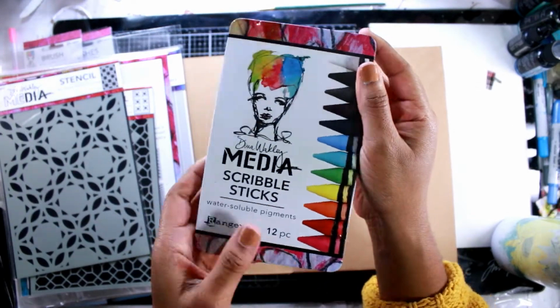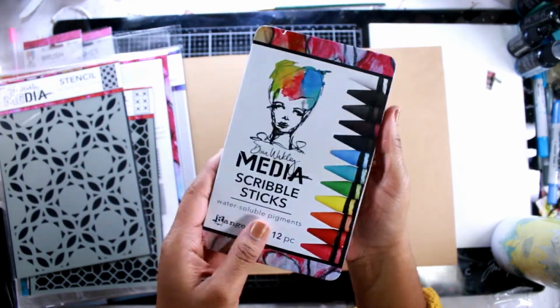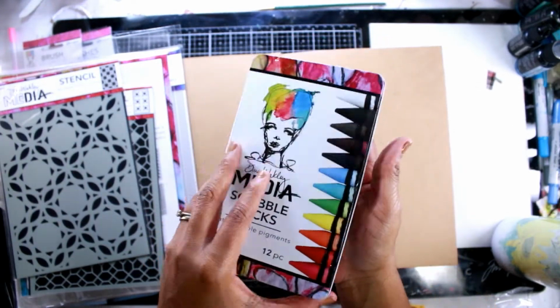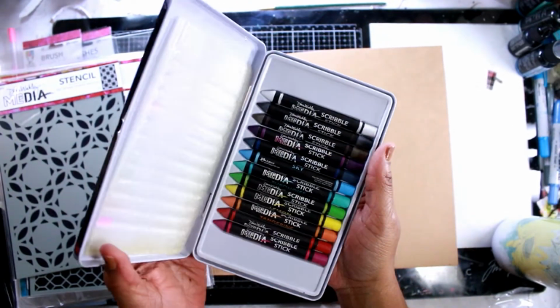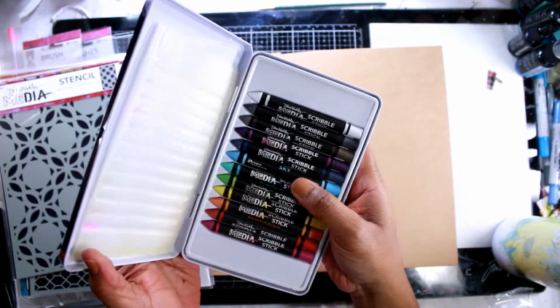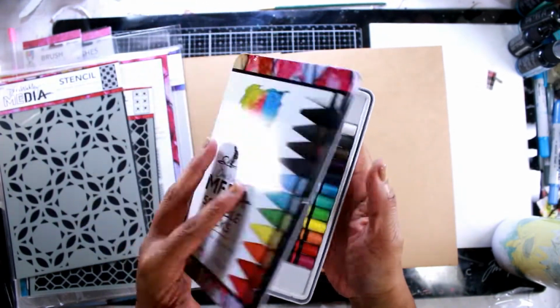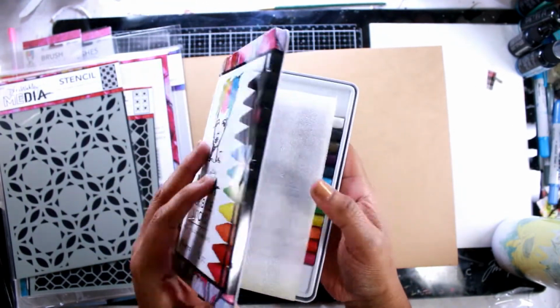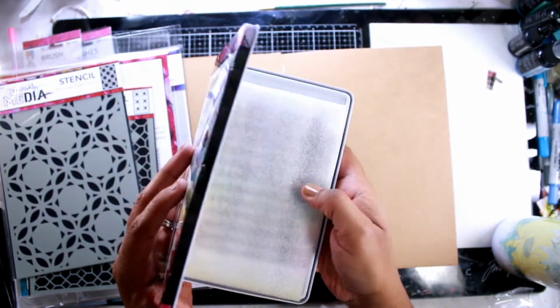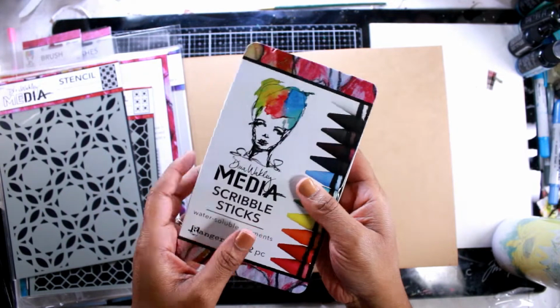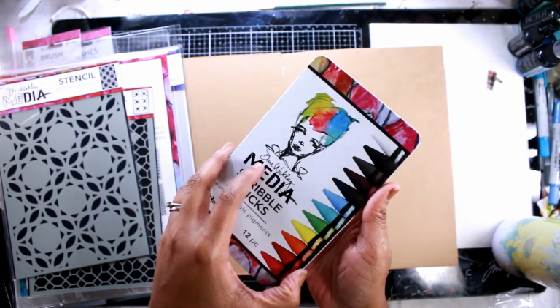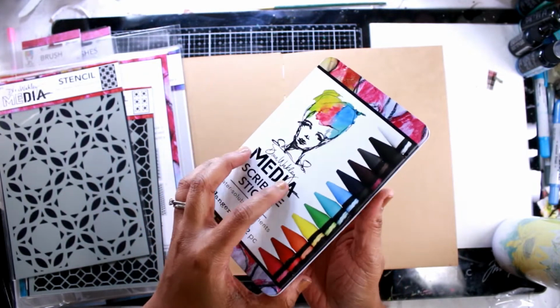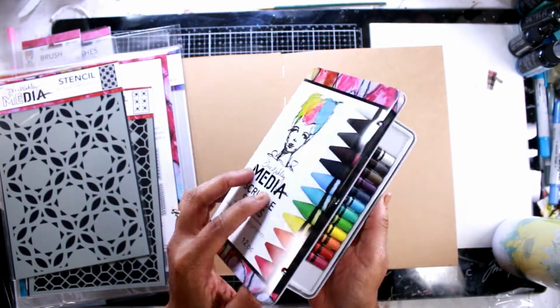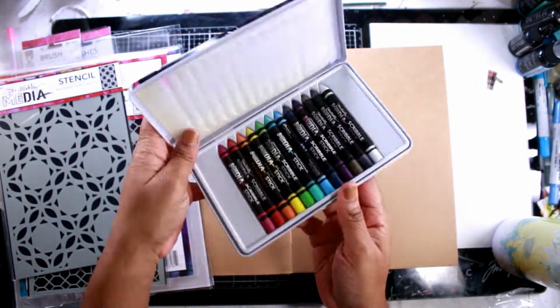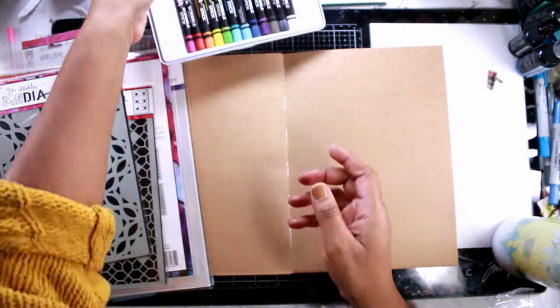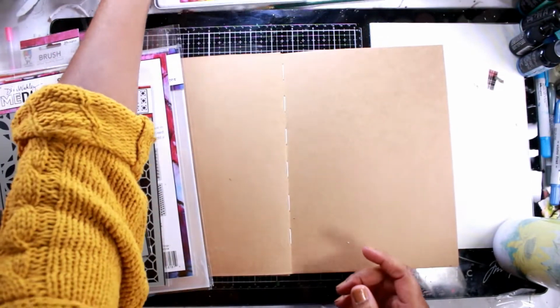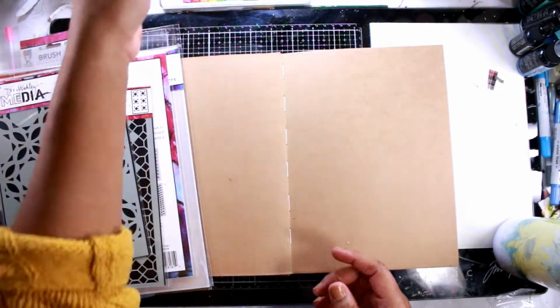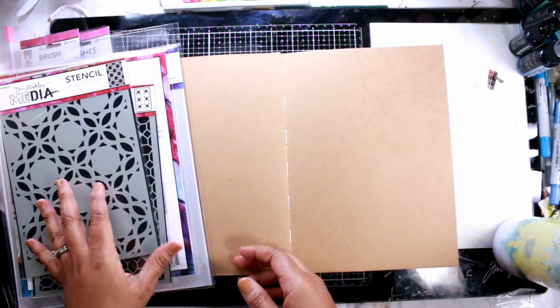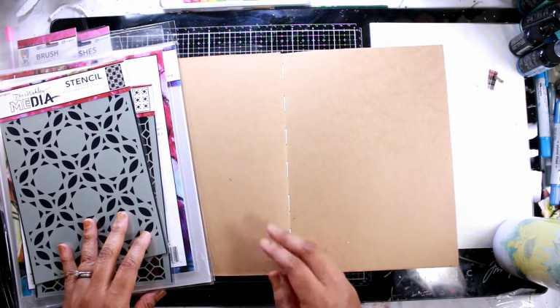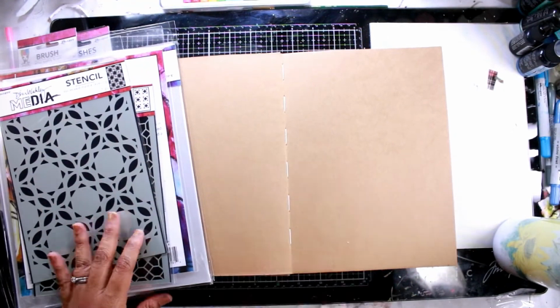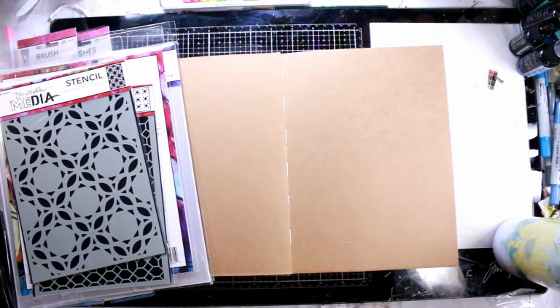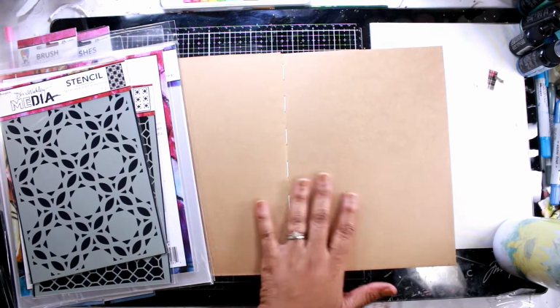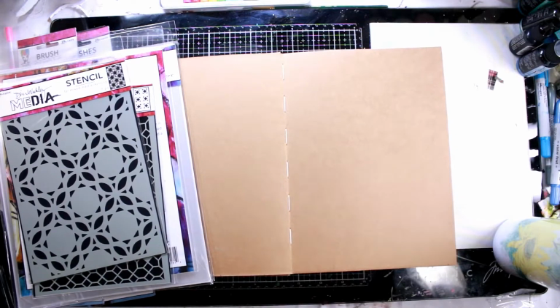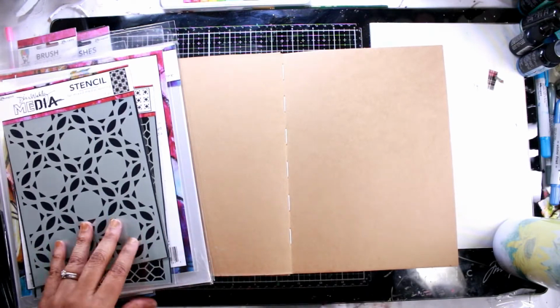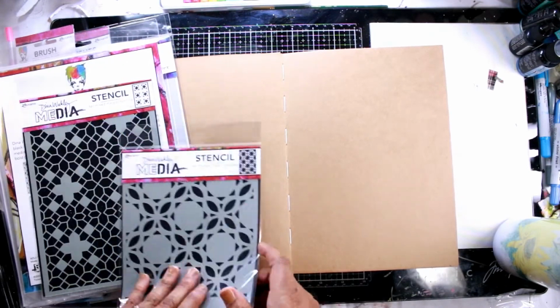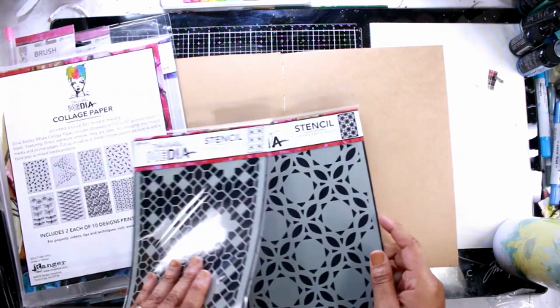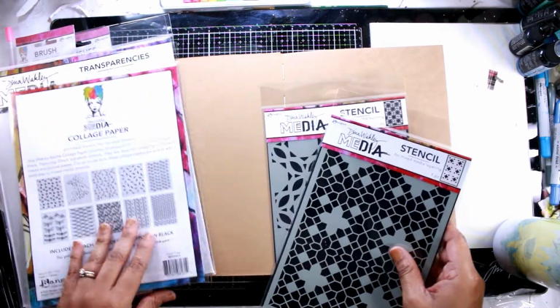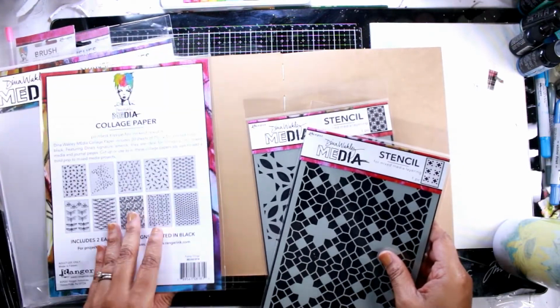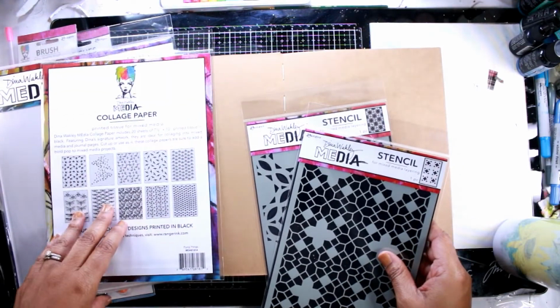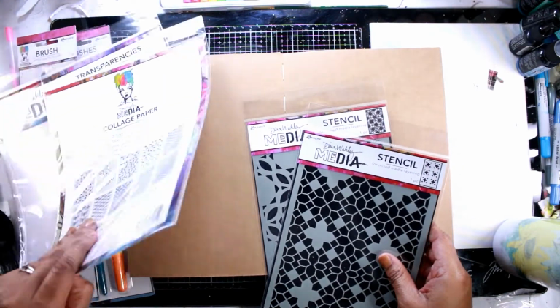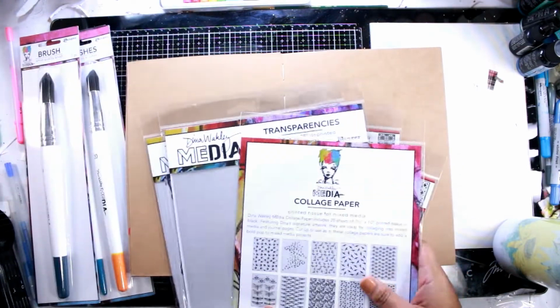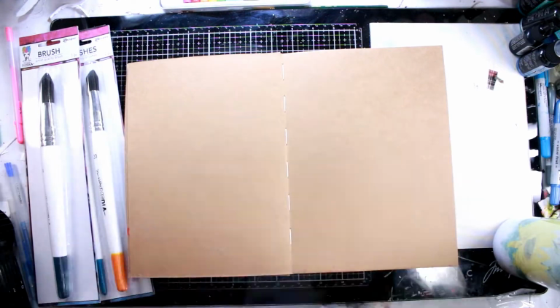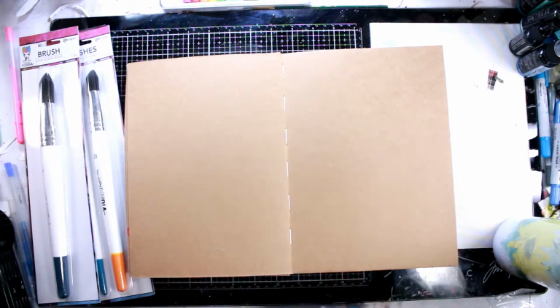I'm going to try out some scribble sticks. I've never played with these before, so I got a set to play with so I can see what they're like. These are water soluble, so if you put them down on your paper, you should be able to use some water with them and kind of get that pigment to move around a little bit.